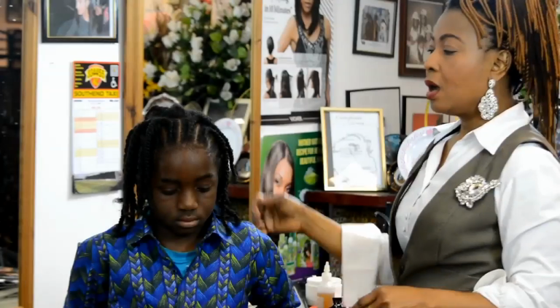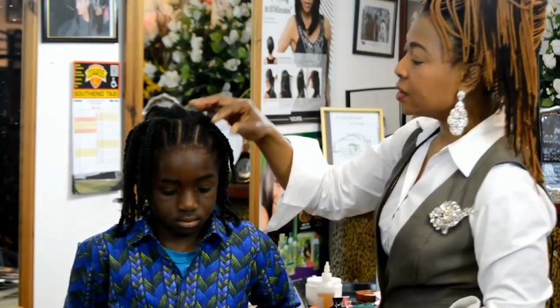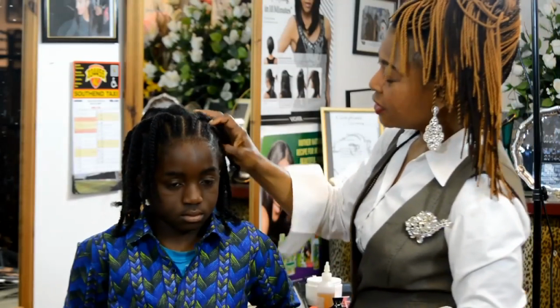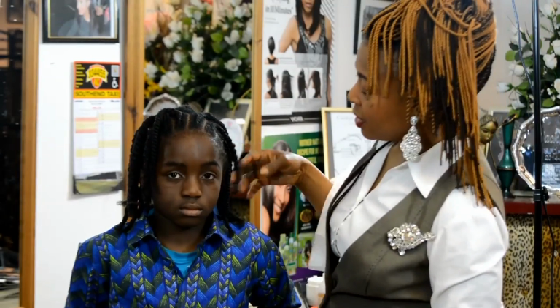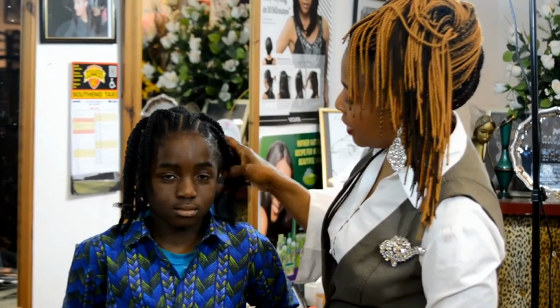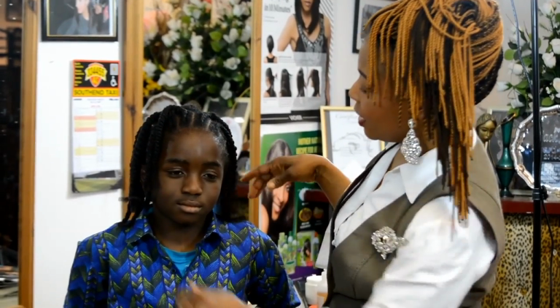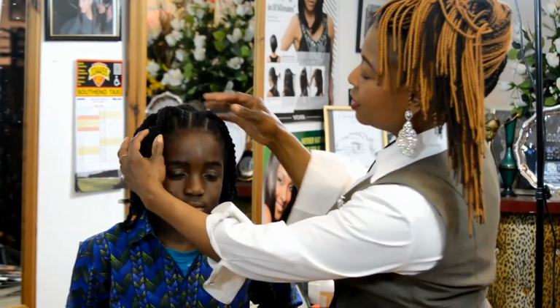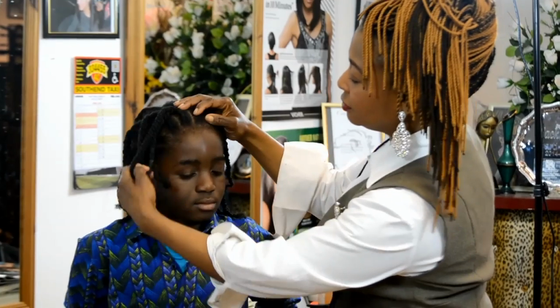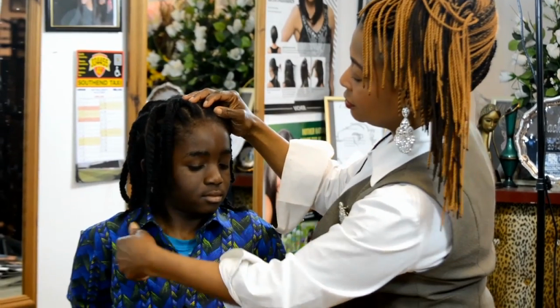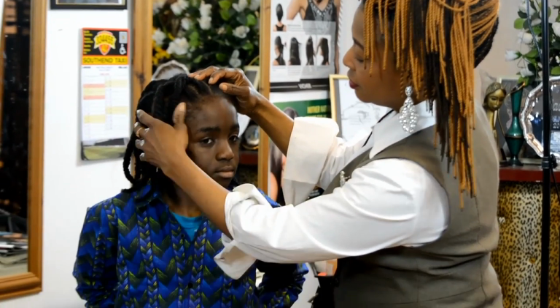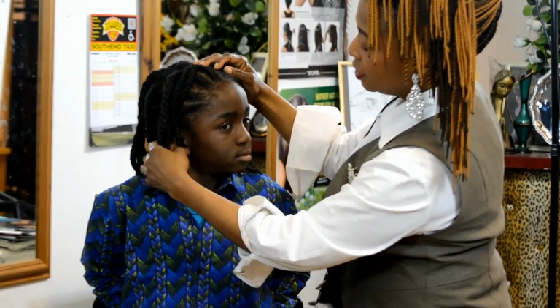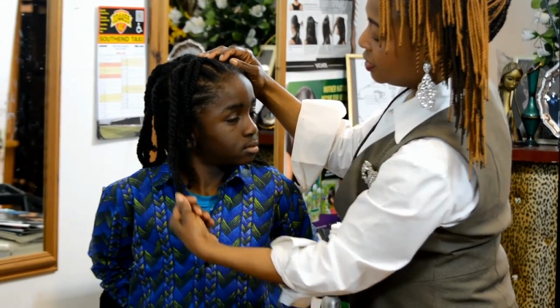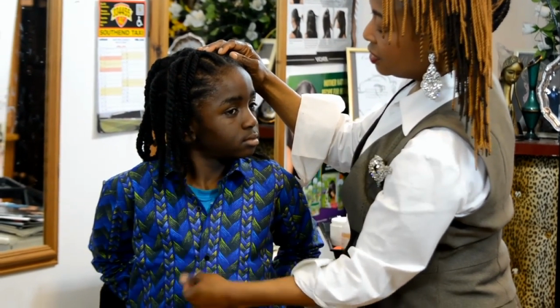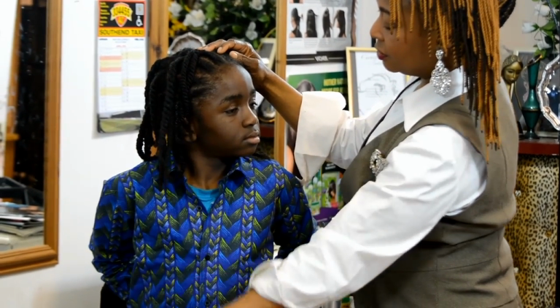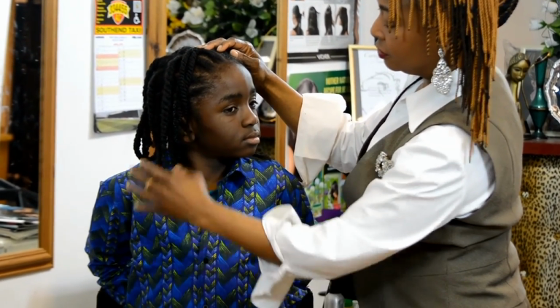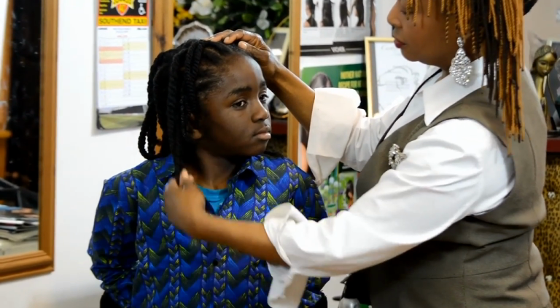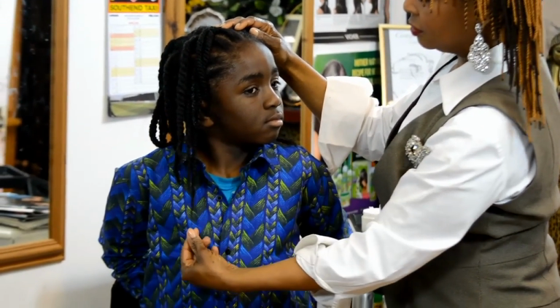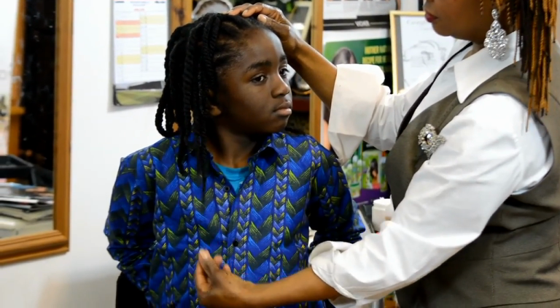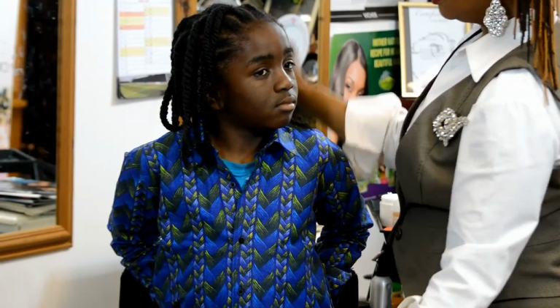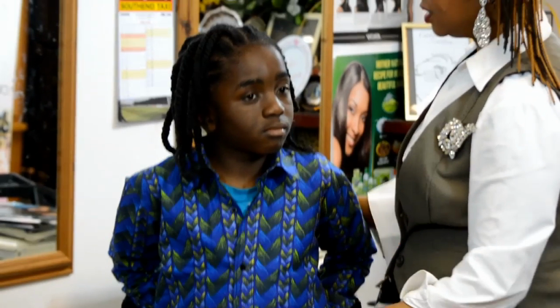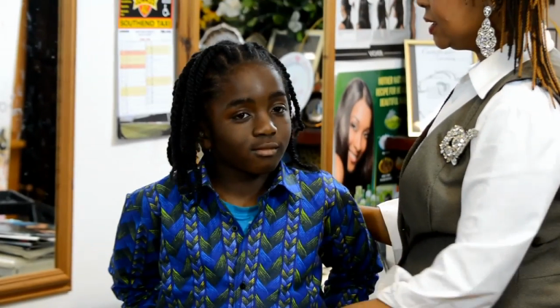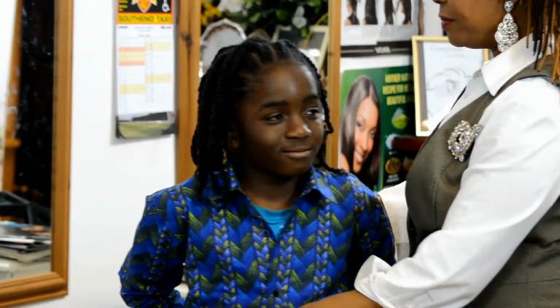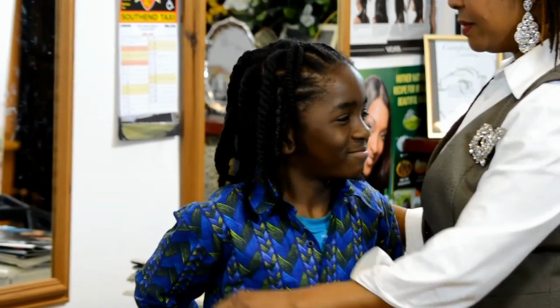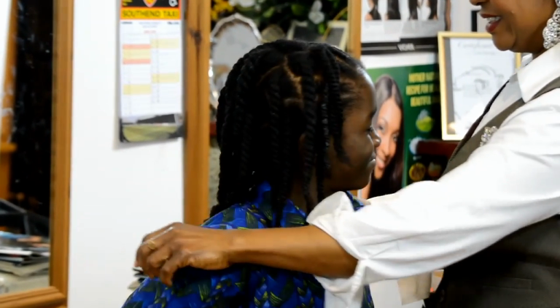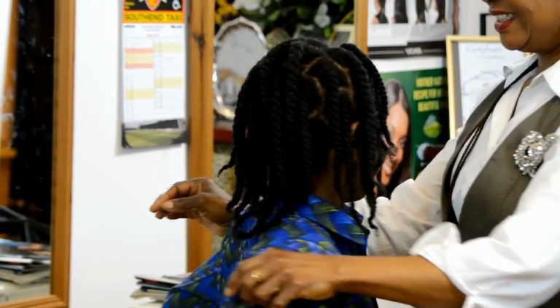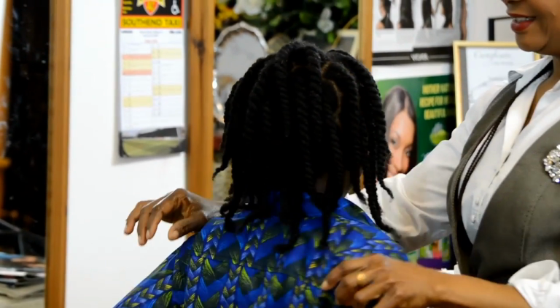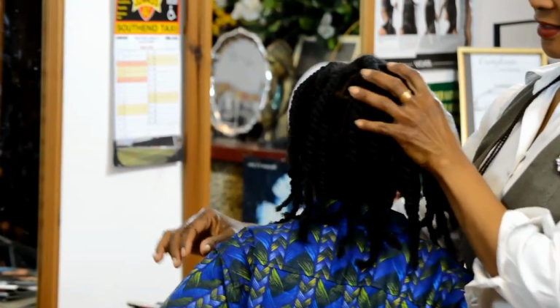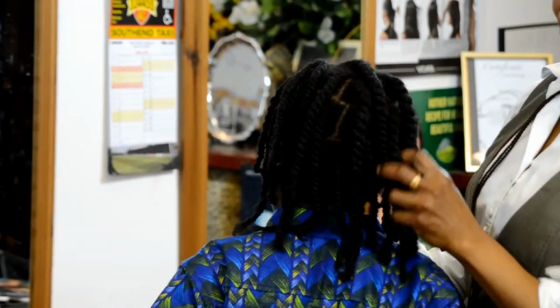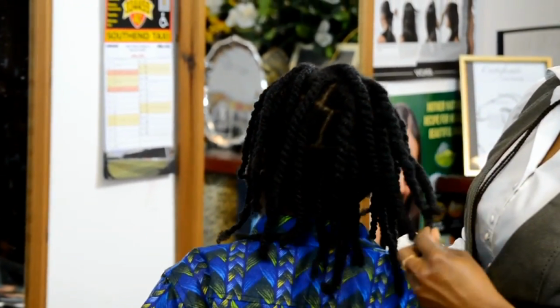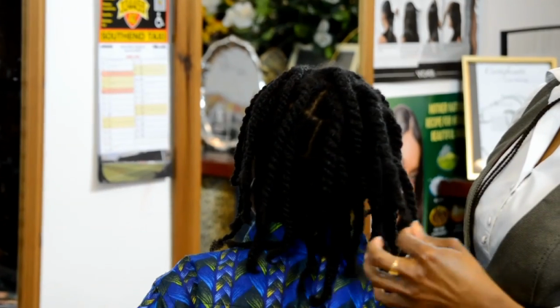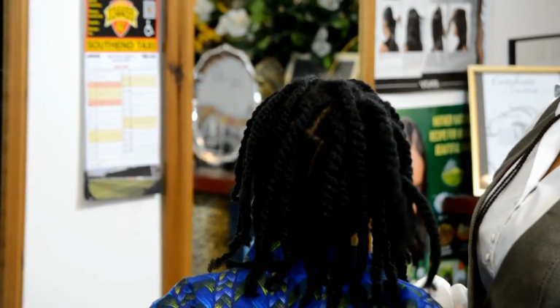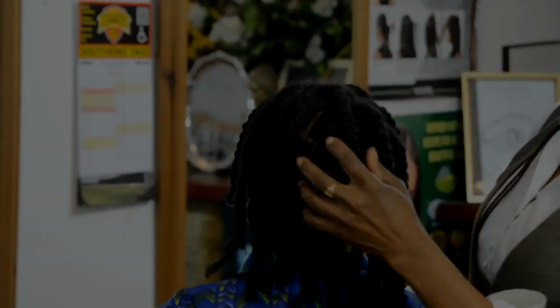Okay, so there goes my young man, hair all done. You can see the strands. Okay, let's see your back, young man. There it is — it's long hair.